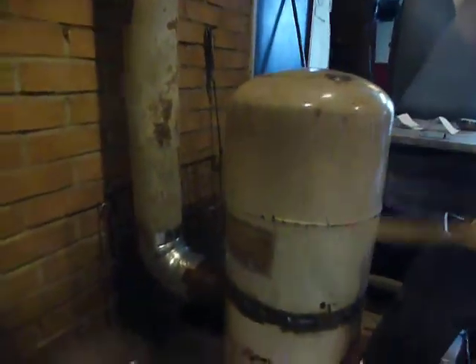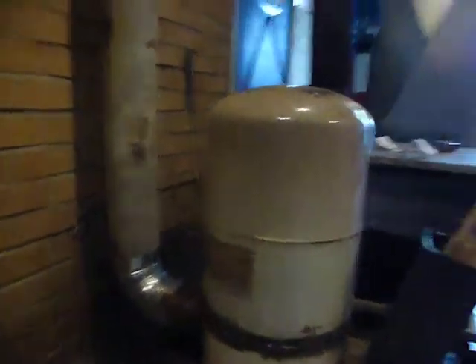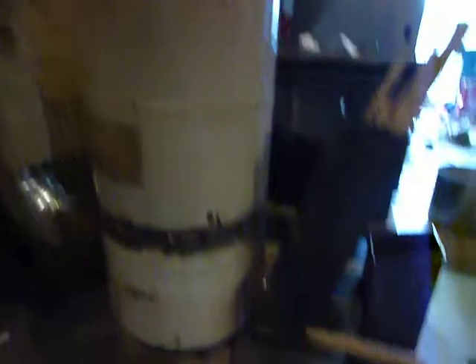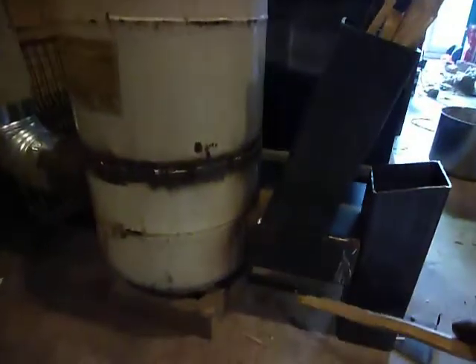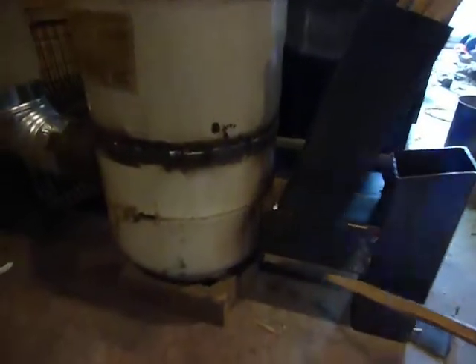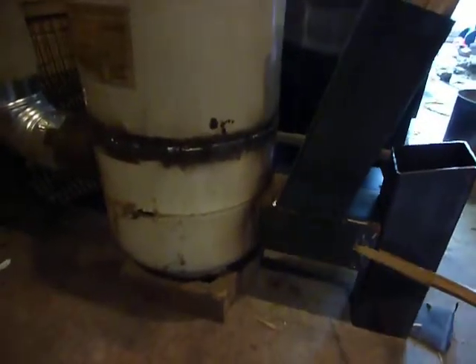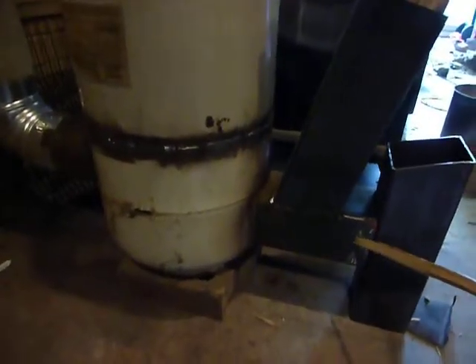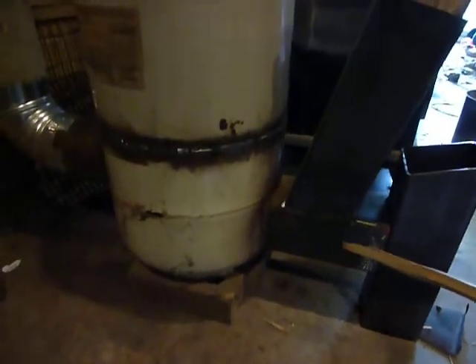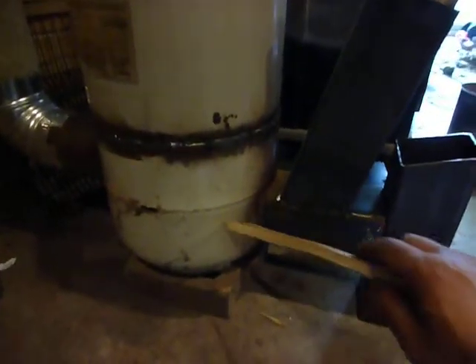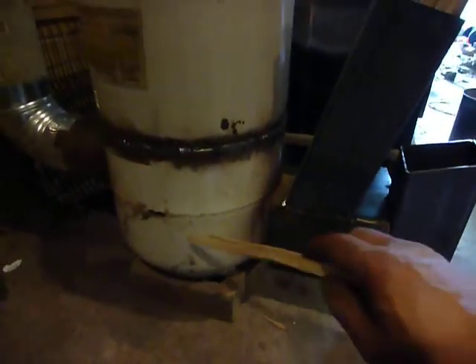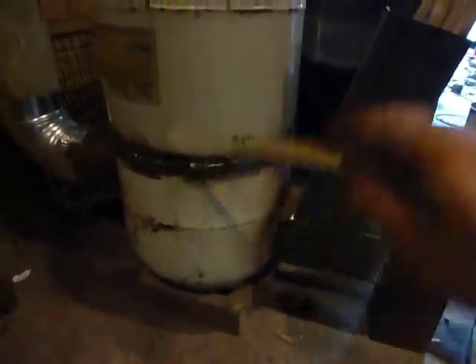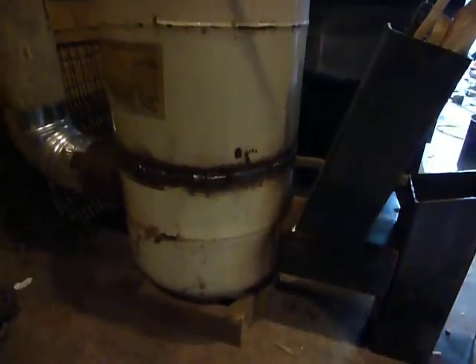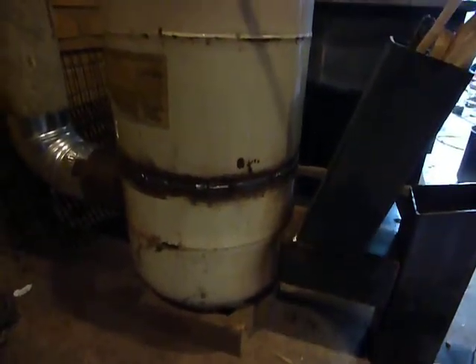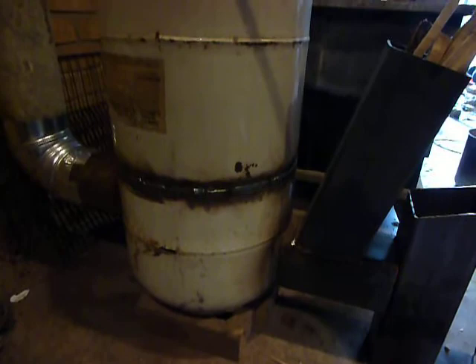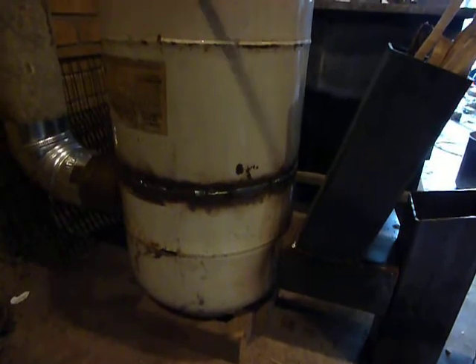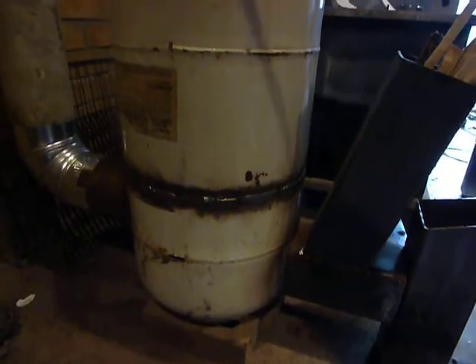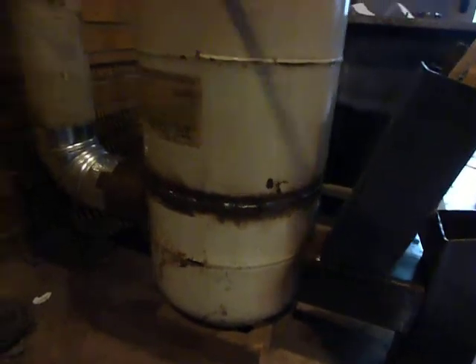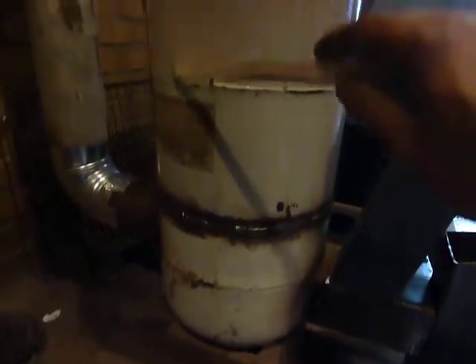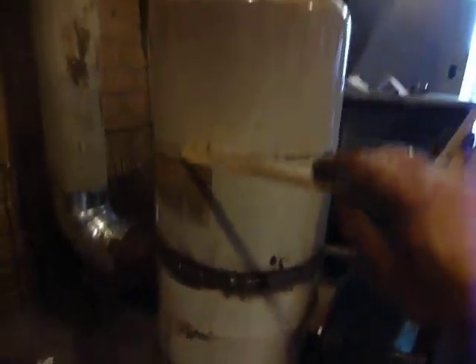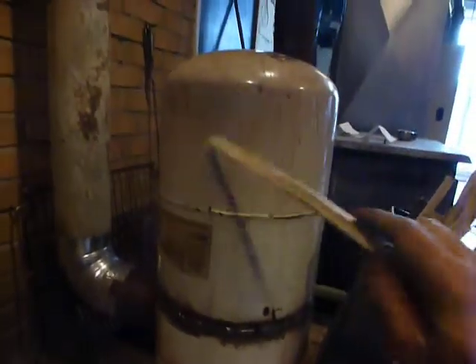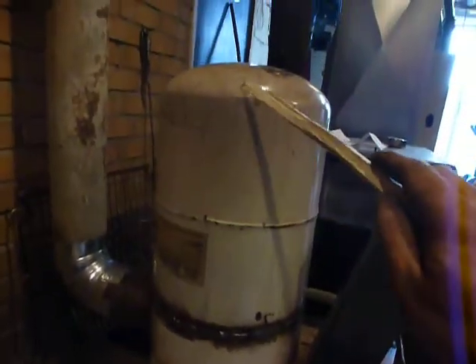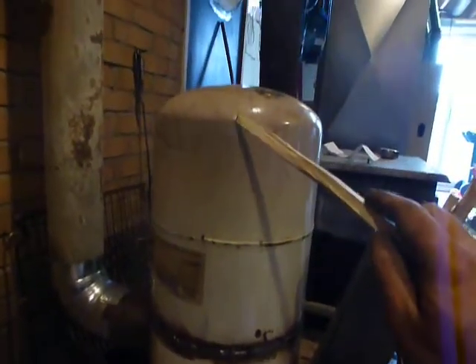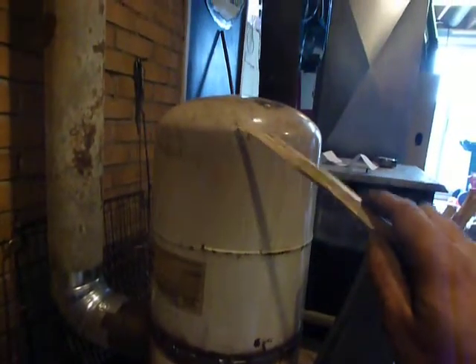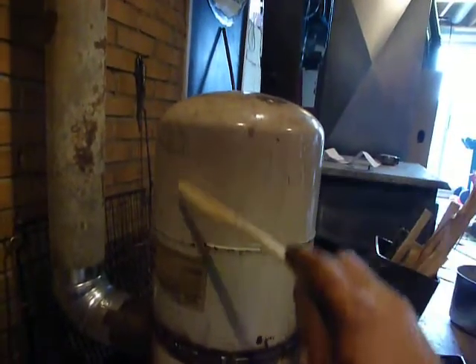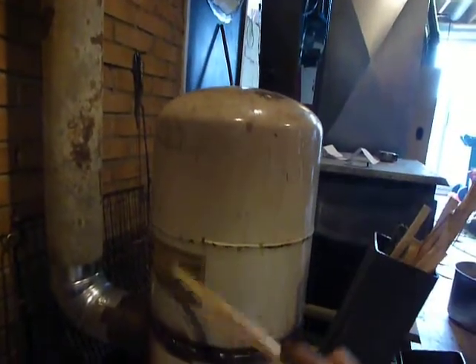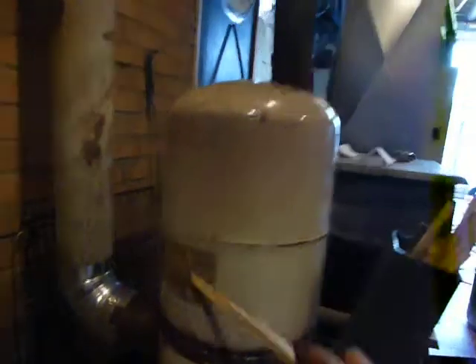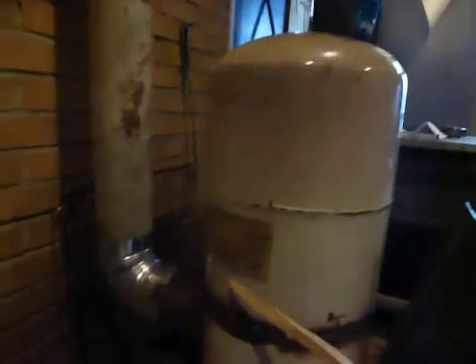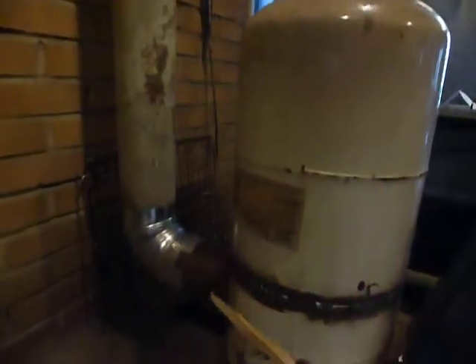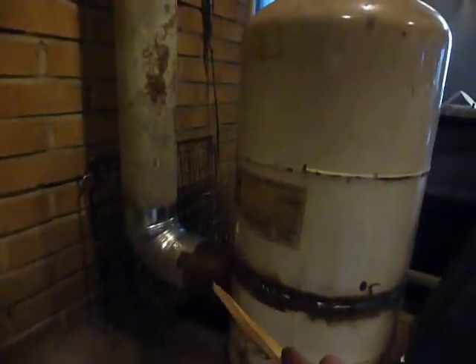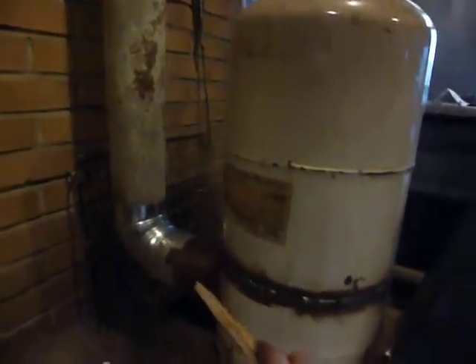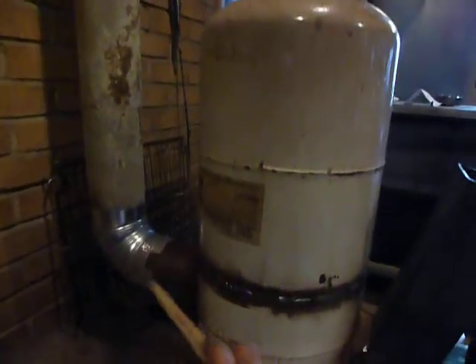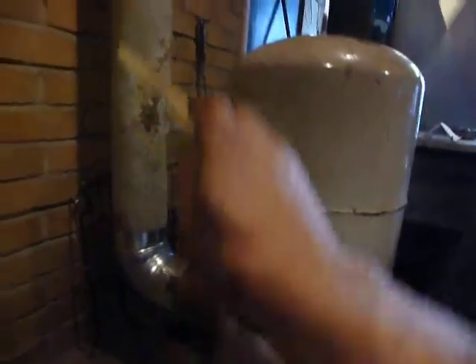Inside here, this tube right here goes in and comes up within two inches of this dome, and then the gases are forced to circulate down the outside and out the flue collar at the bottom.